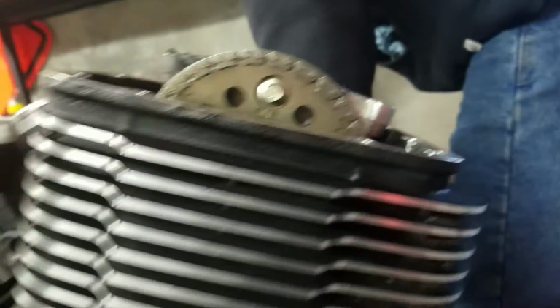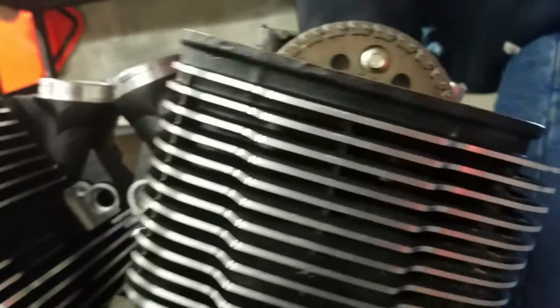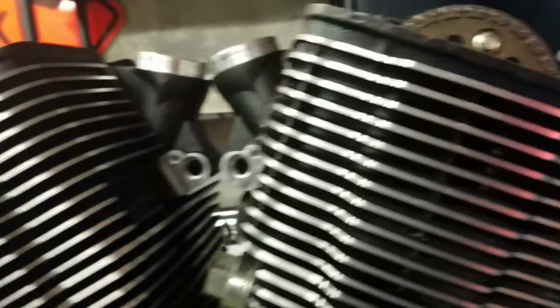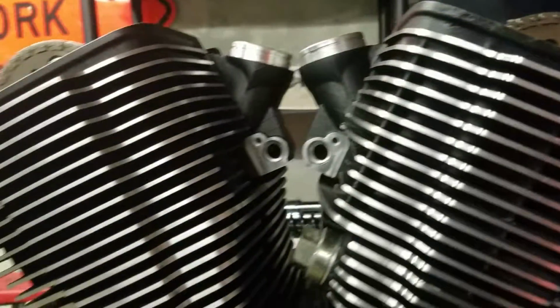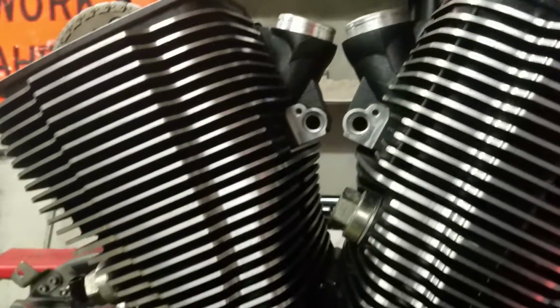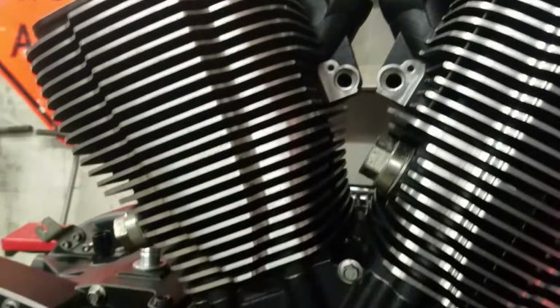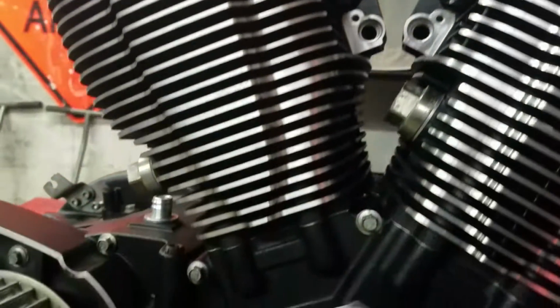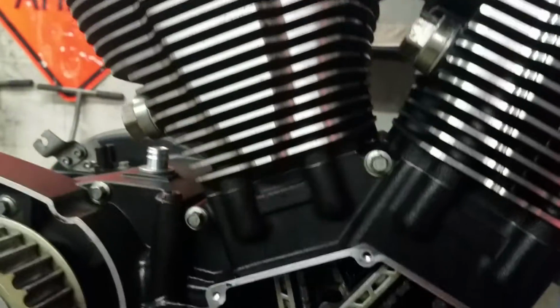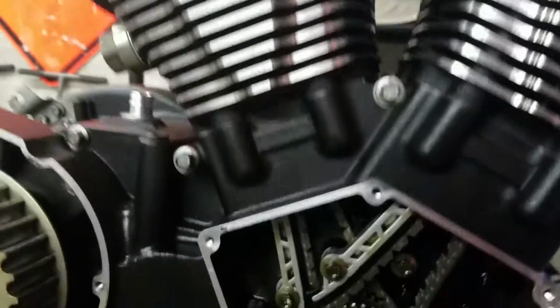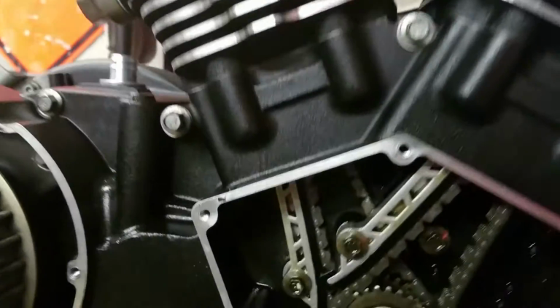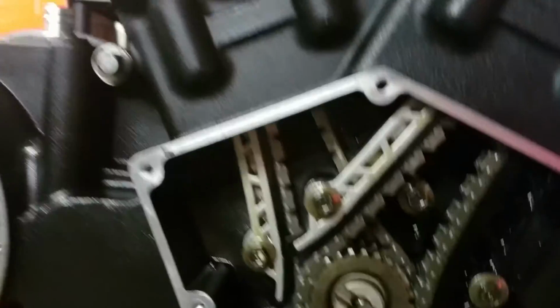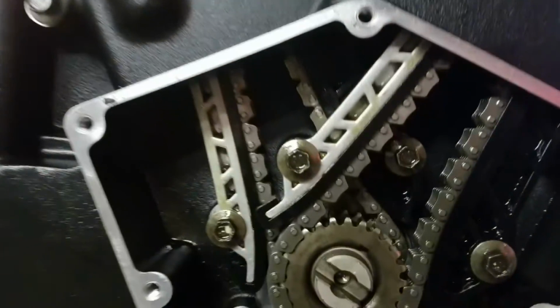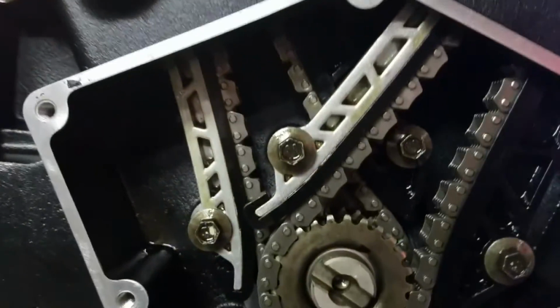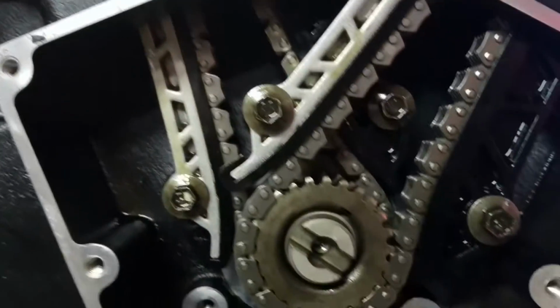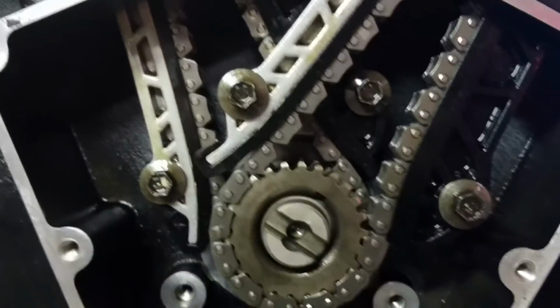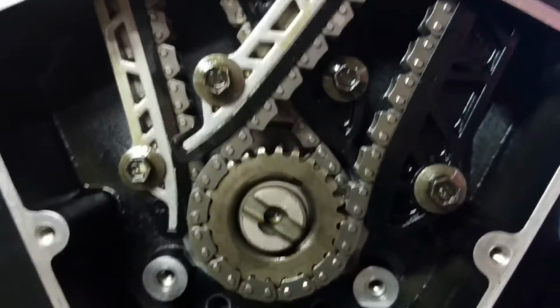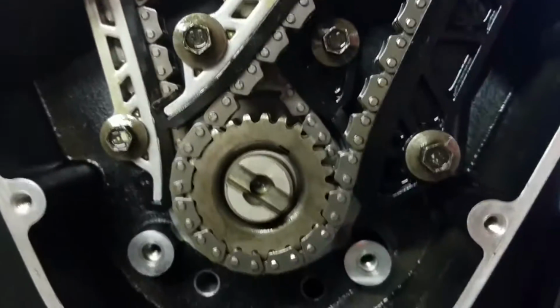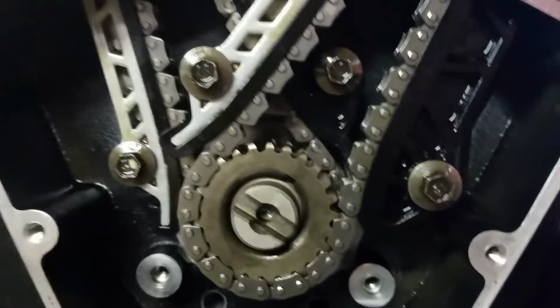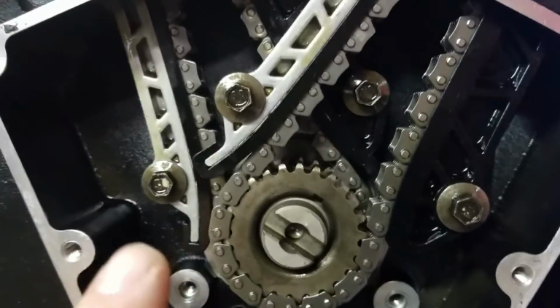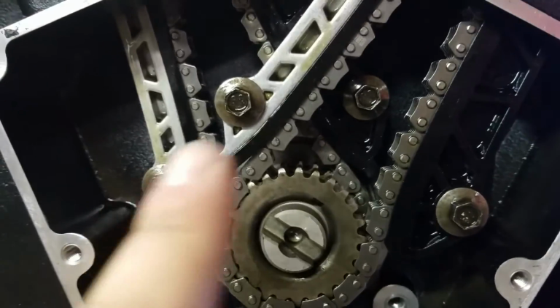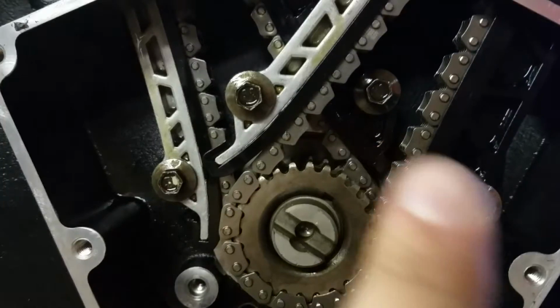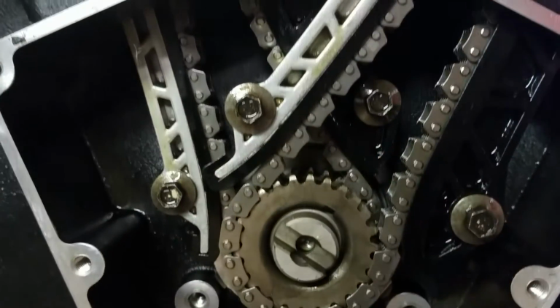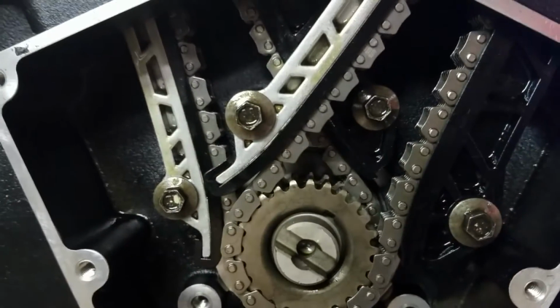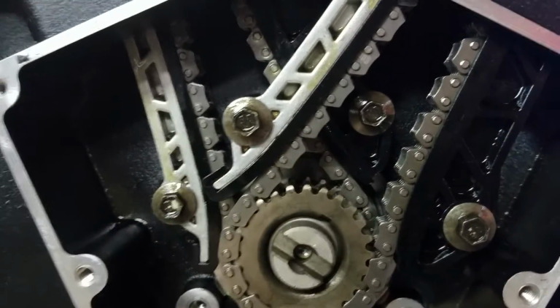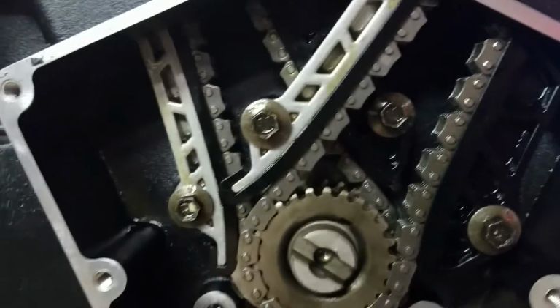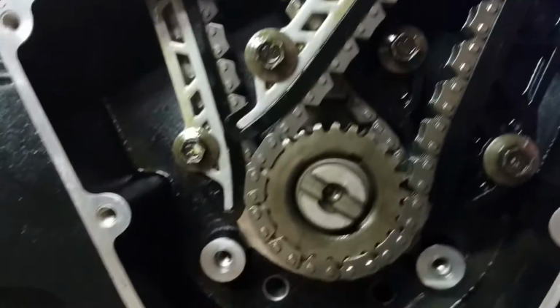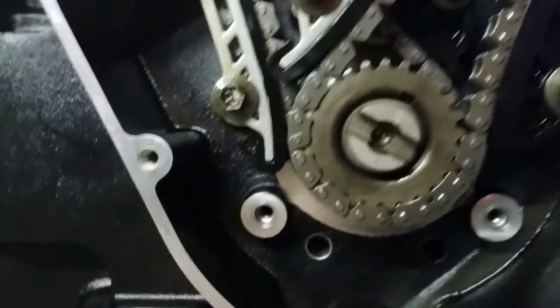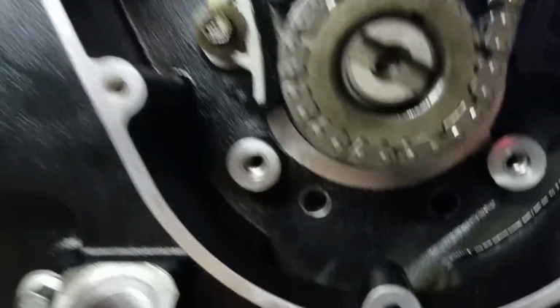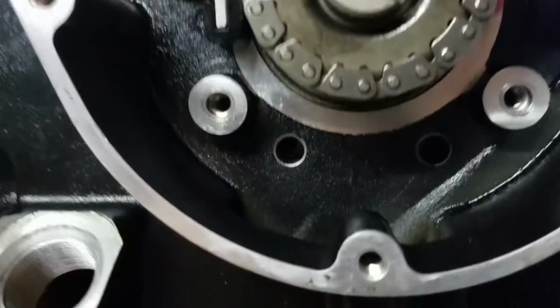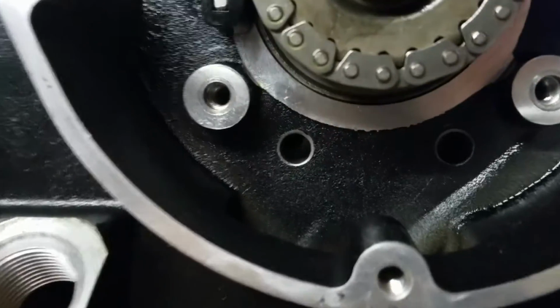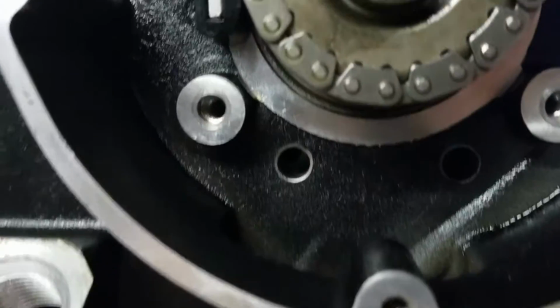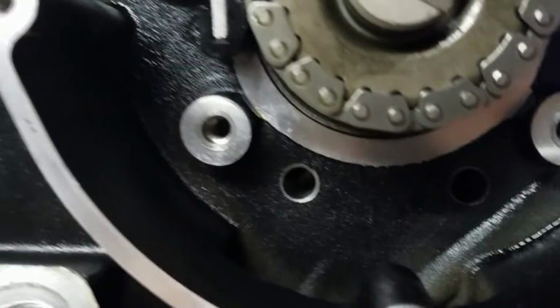You want to rotate it a couple times, make sure everything spins freely. Another little thing I'm going to show you — here are all those bolts. Make sure all of these are at a hundred inch-pounds, and underneath here you can see...